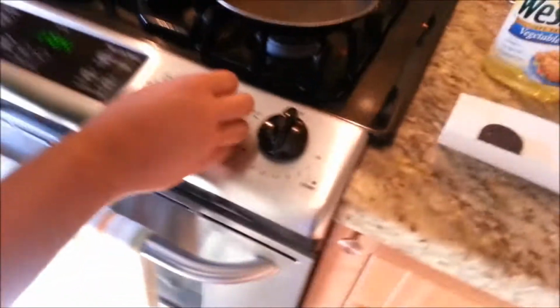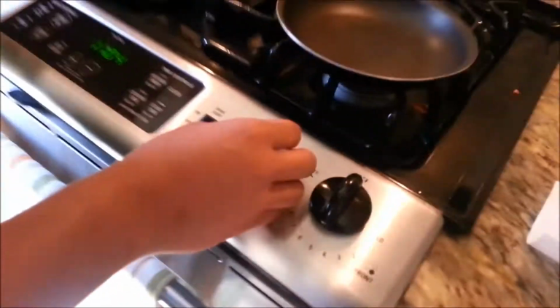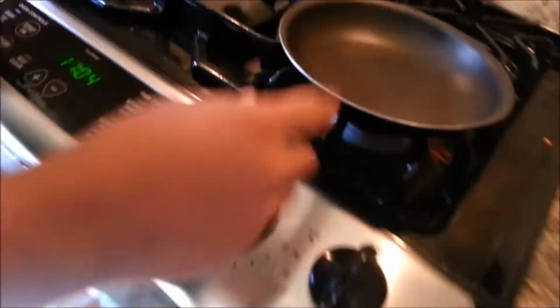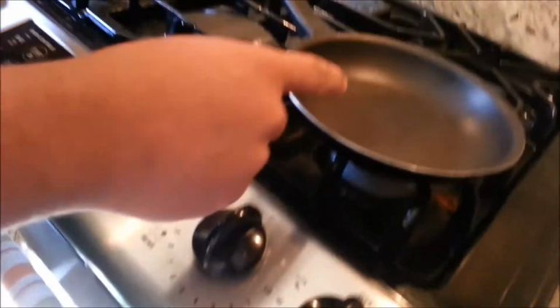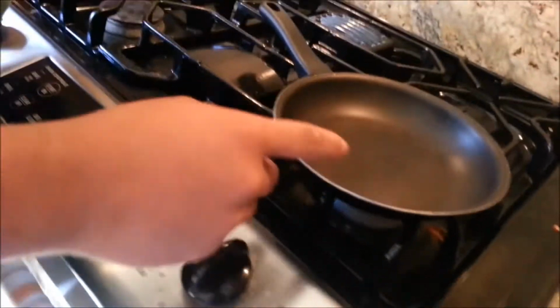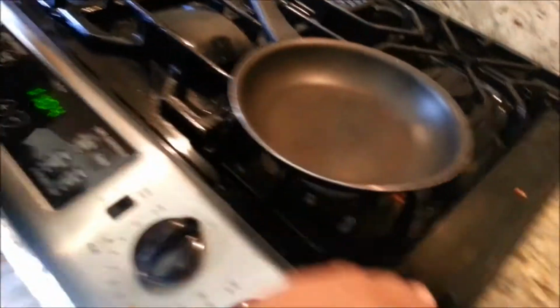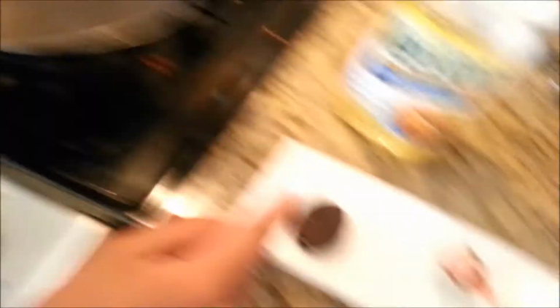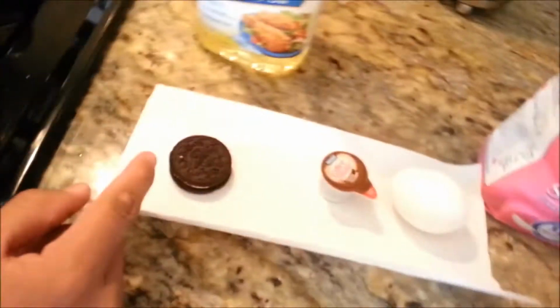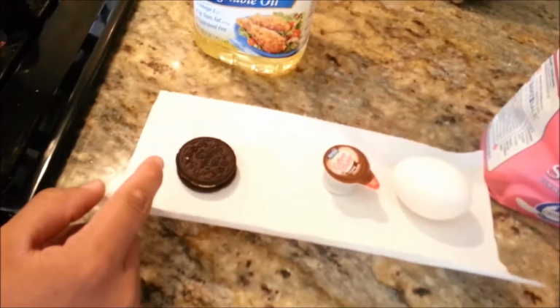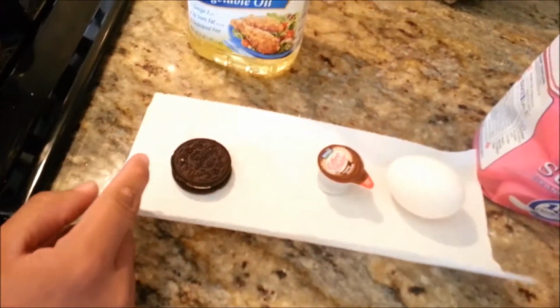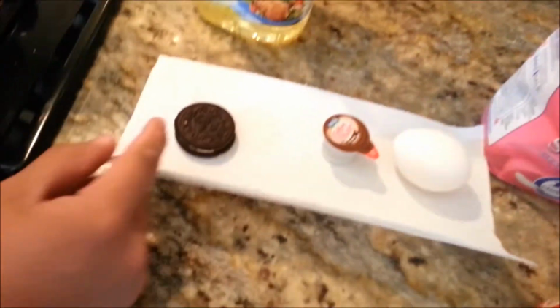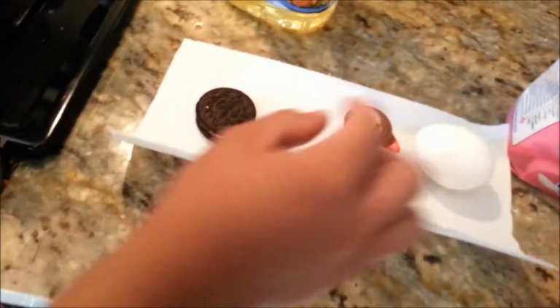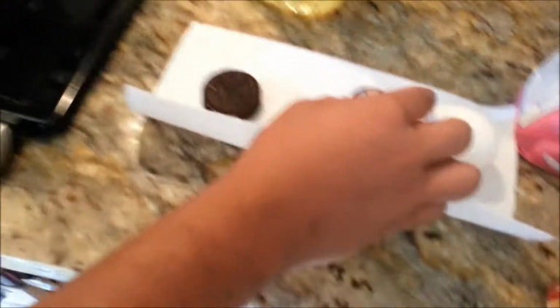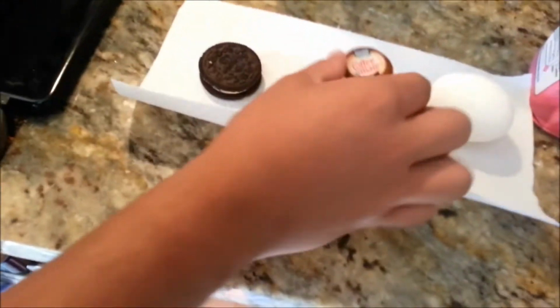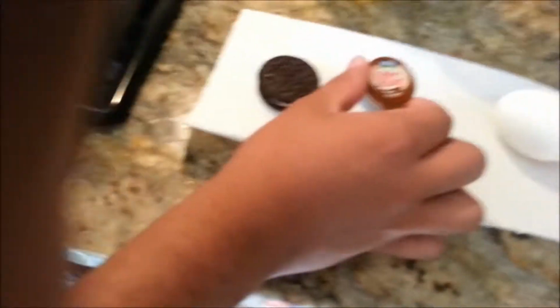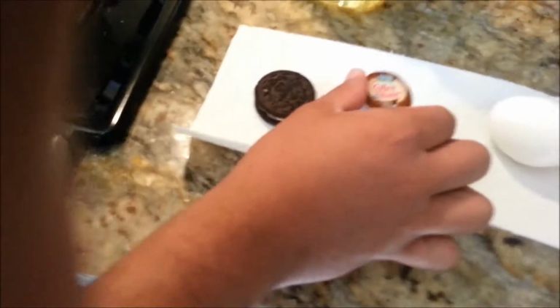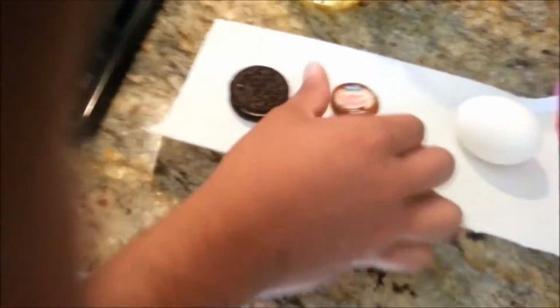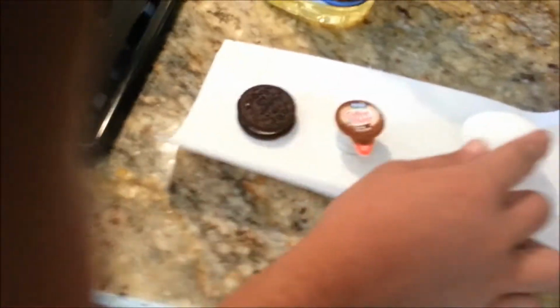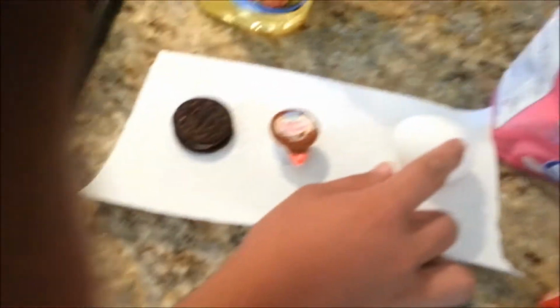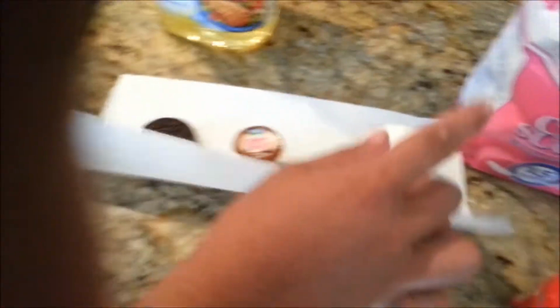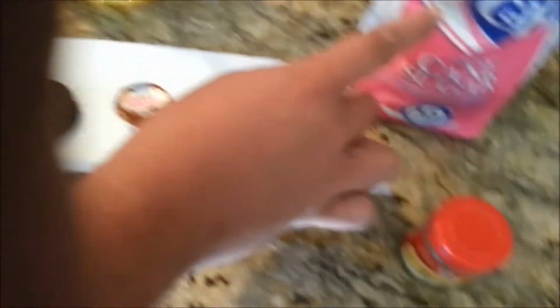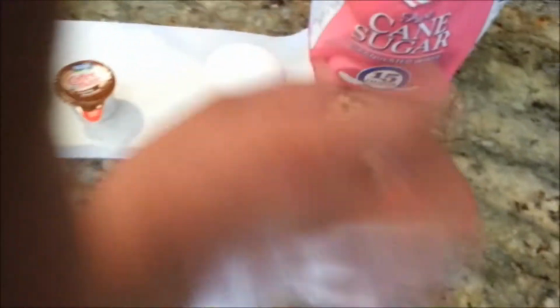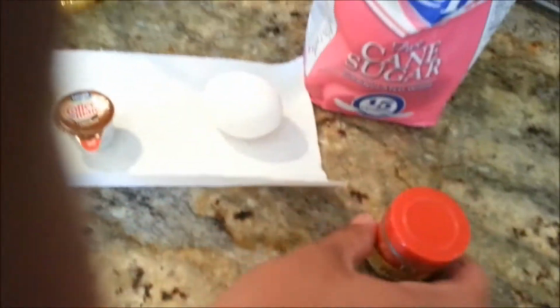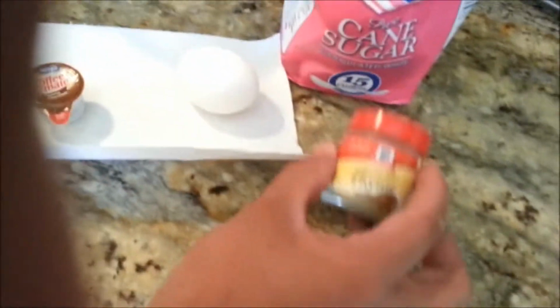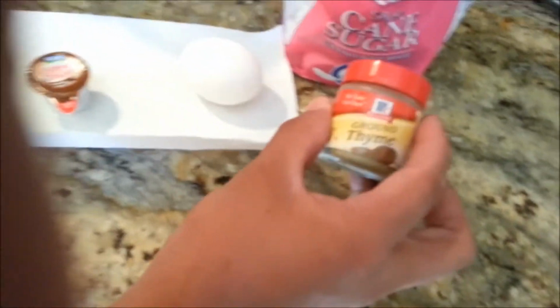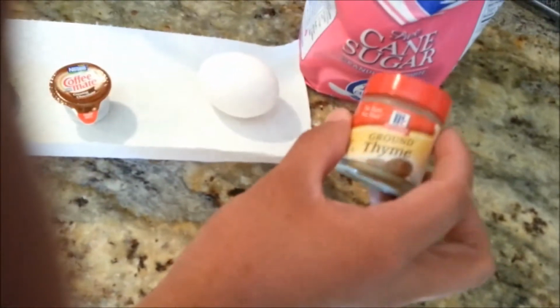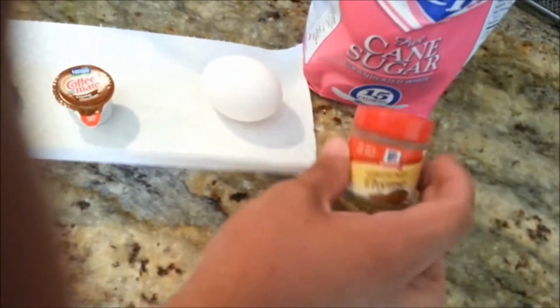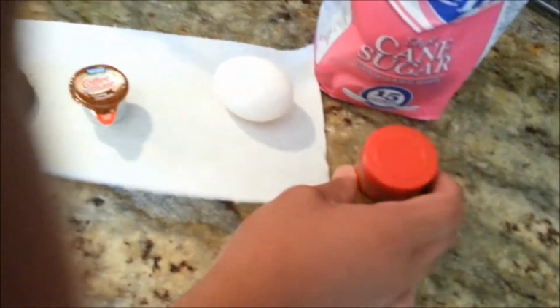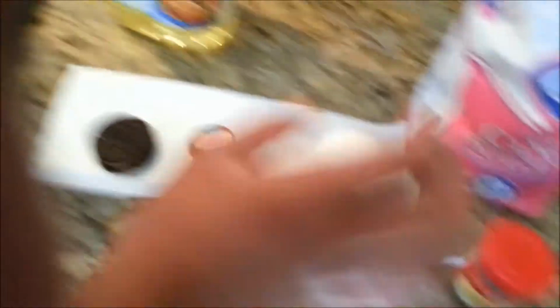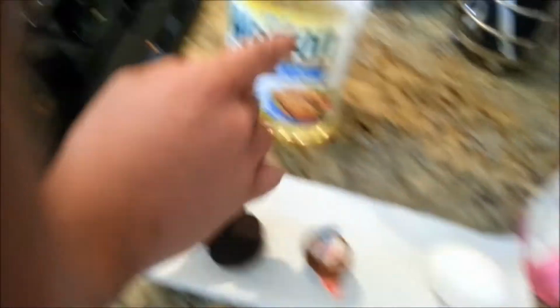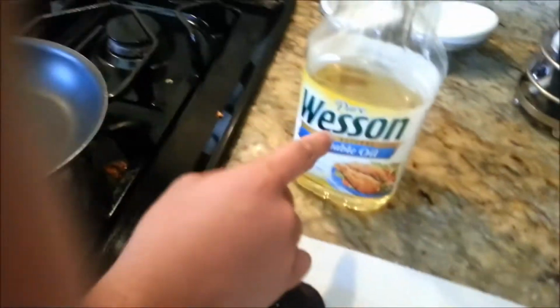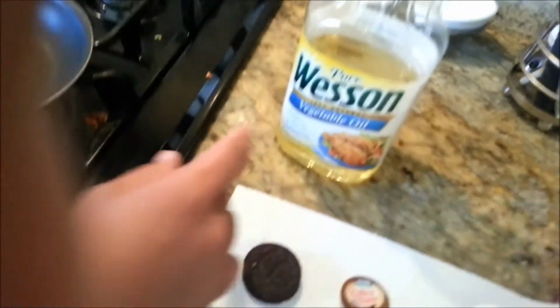So here you've got your pan, your Oreo, your Coffee Mate Creamer, one egg, cane sugar, some ground thyme, and vegetable oil.